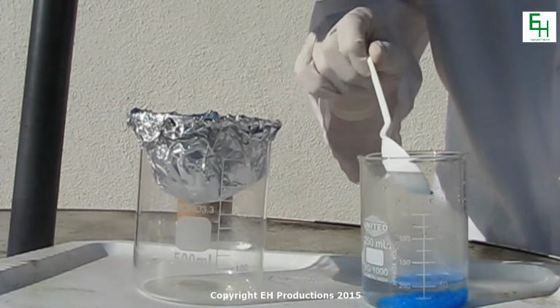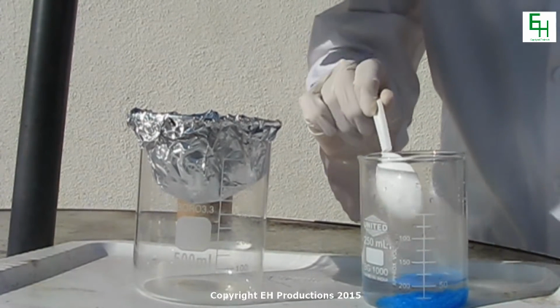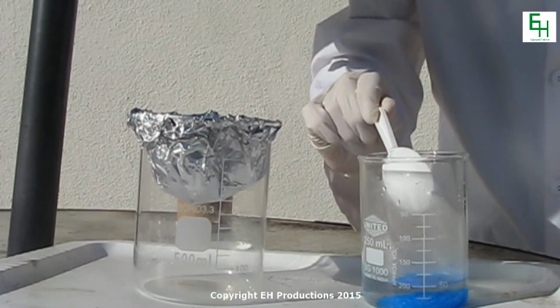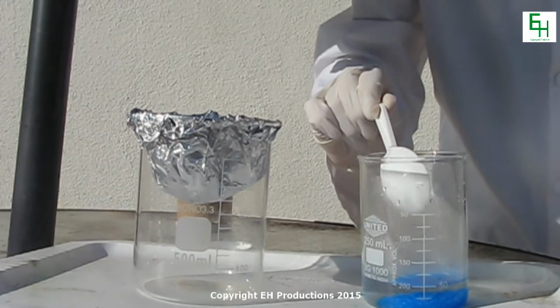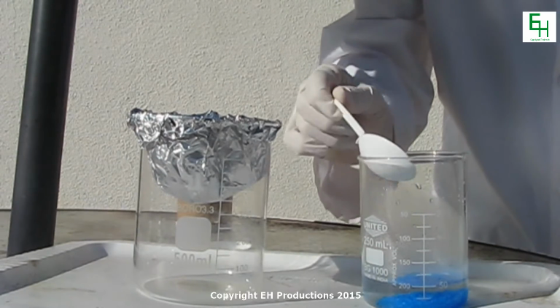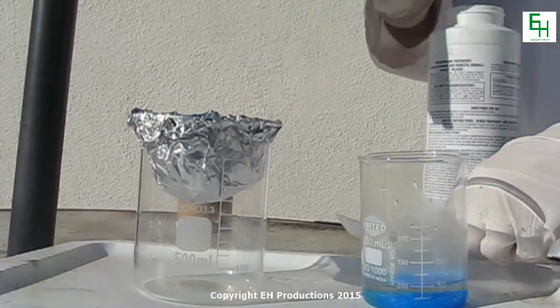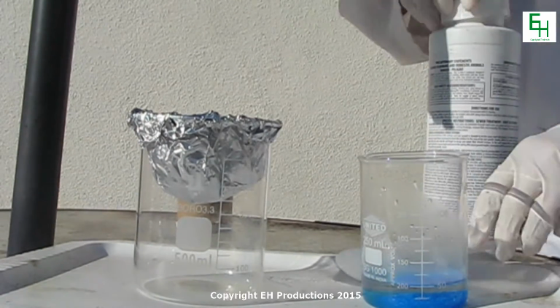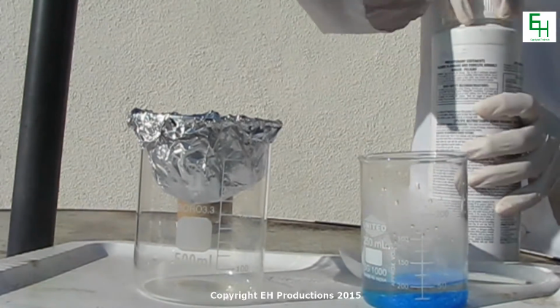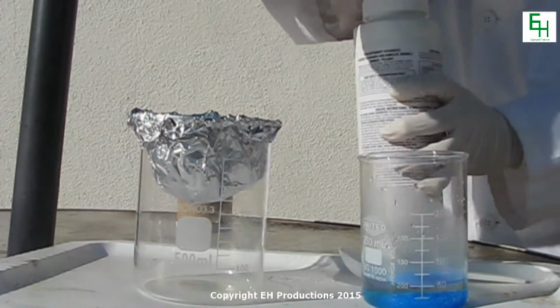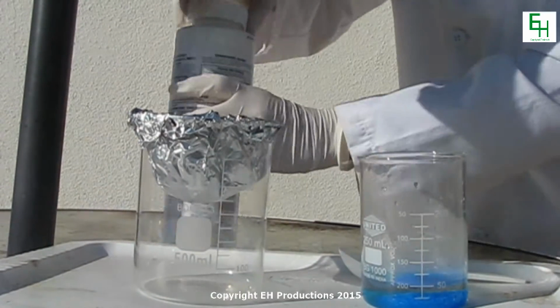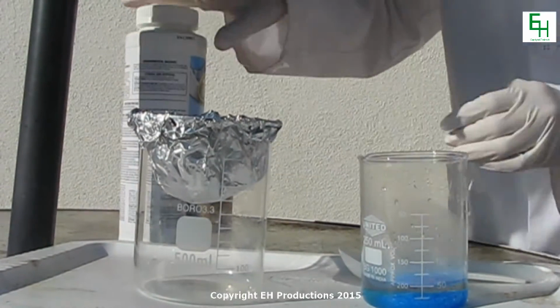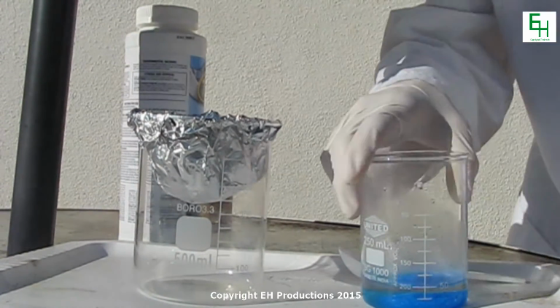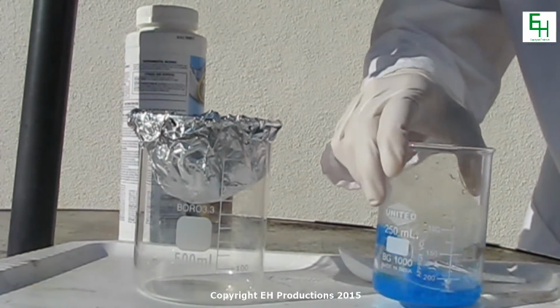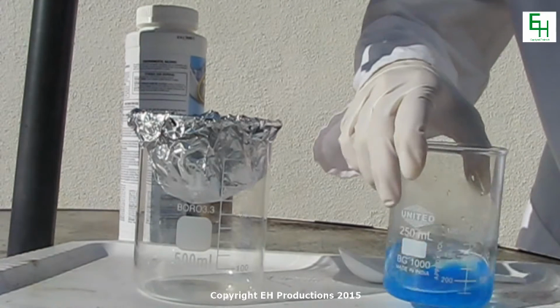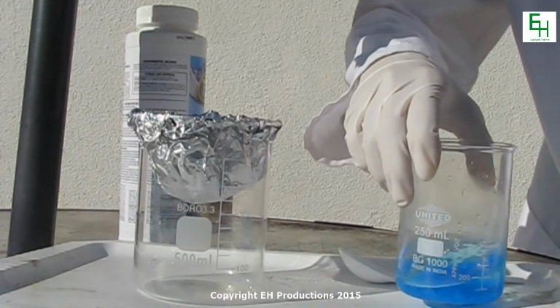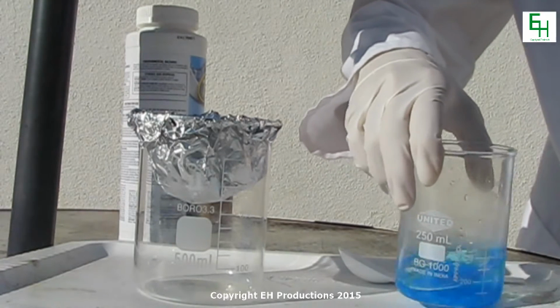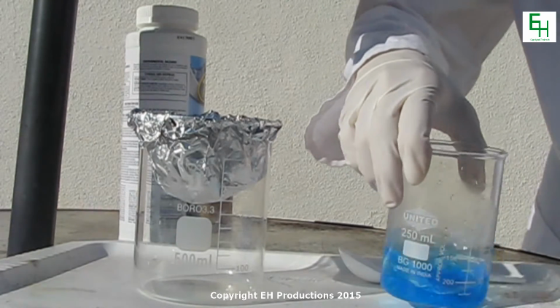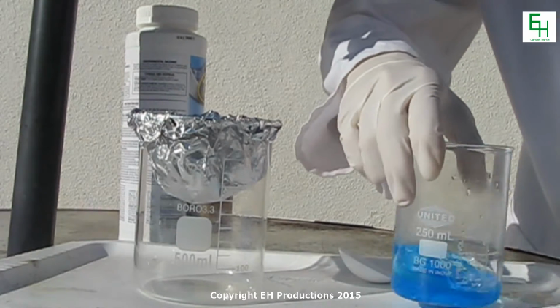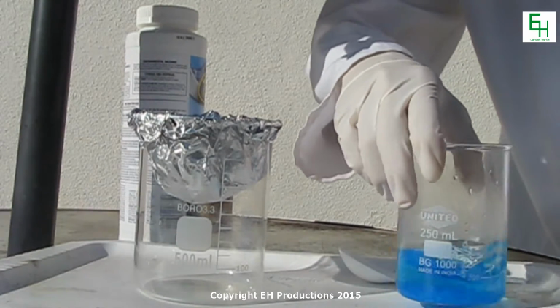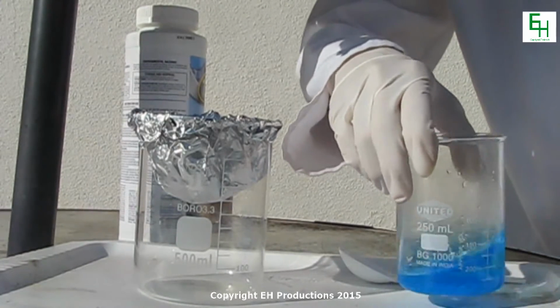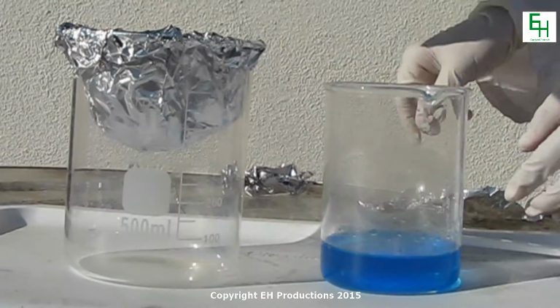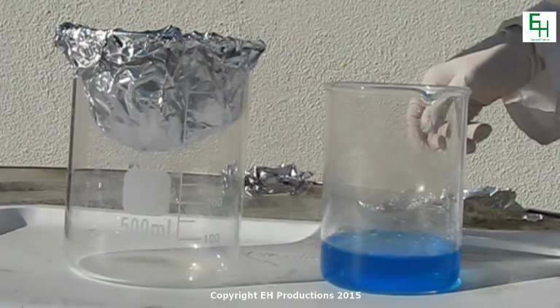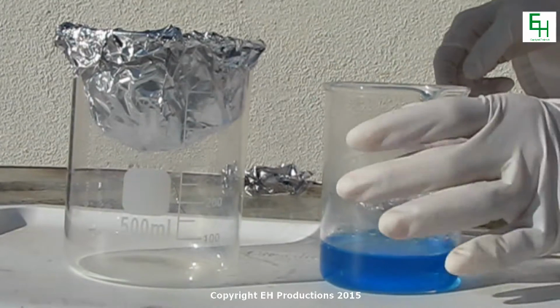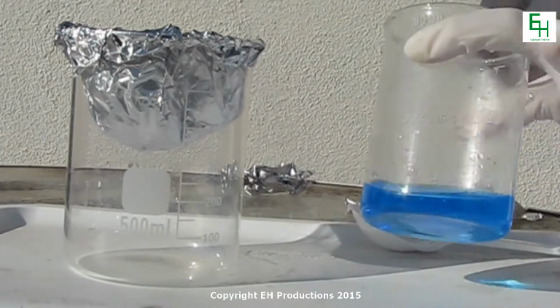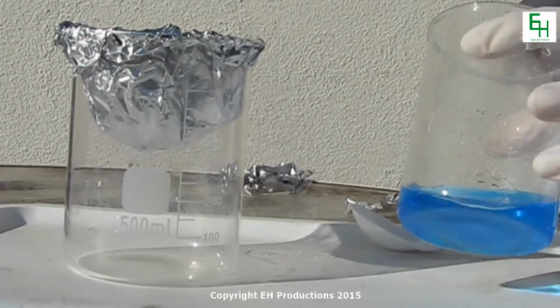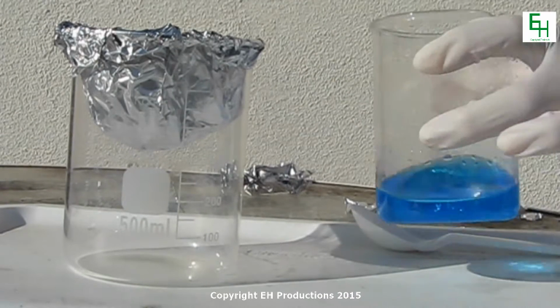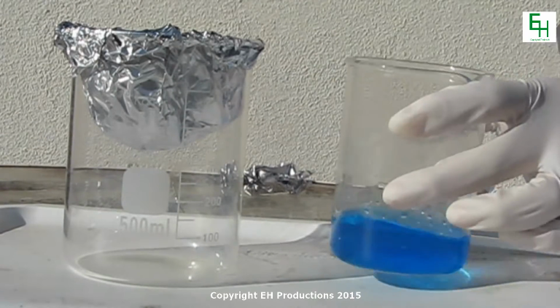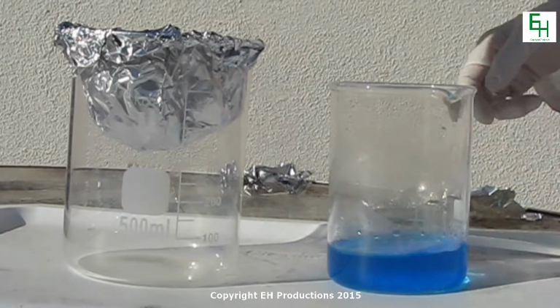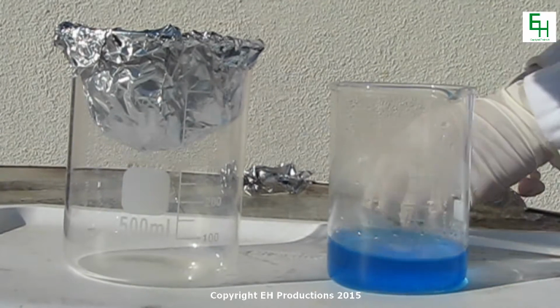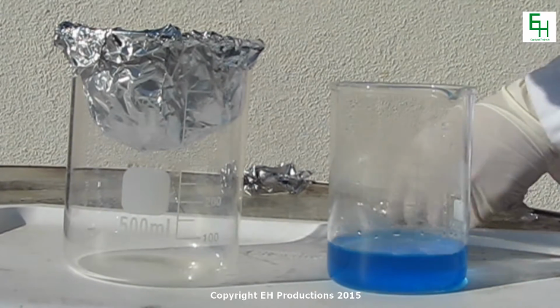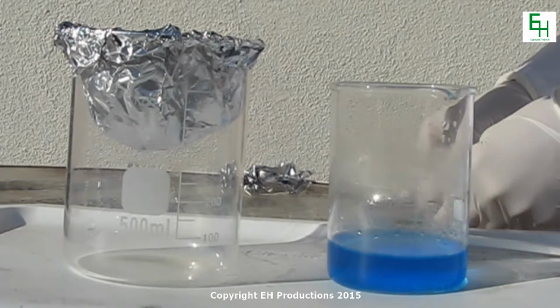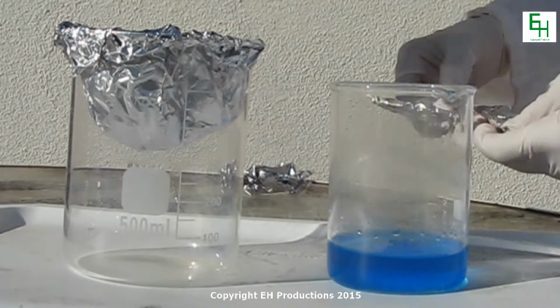We're going to be swirling this around just to dissolve it. Now that it's all dissolved, you can see it's a lovely blue color. We're going to be adding some table salt.